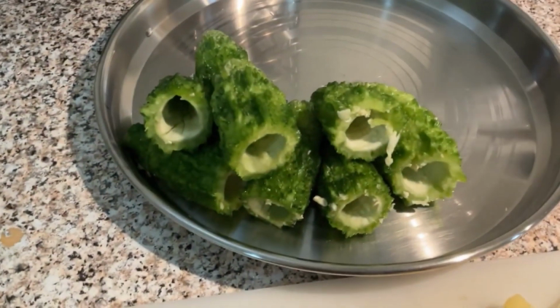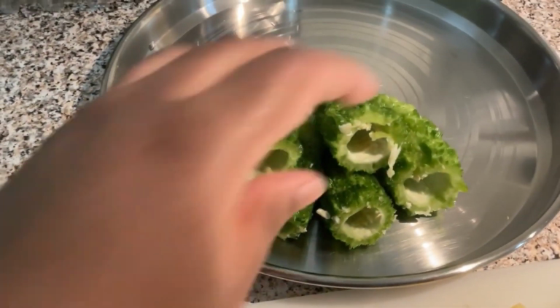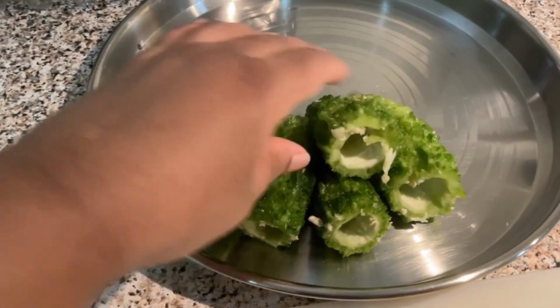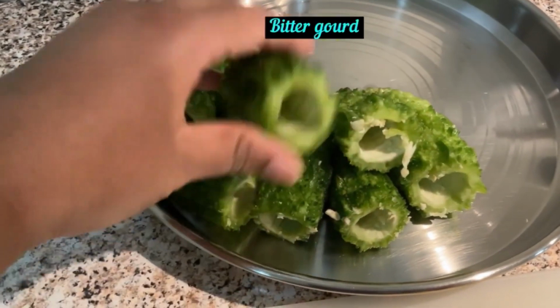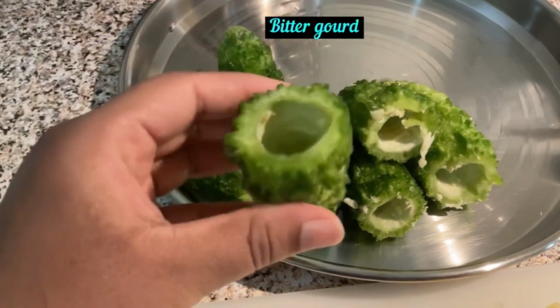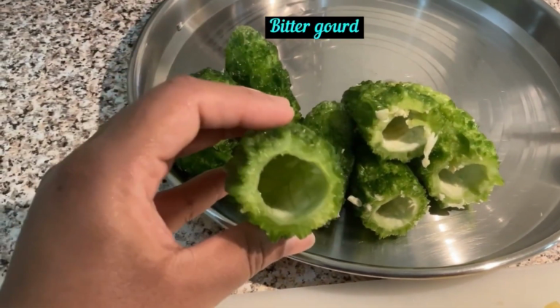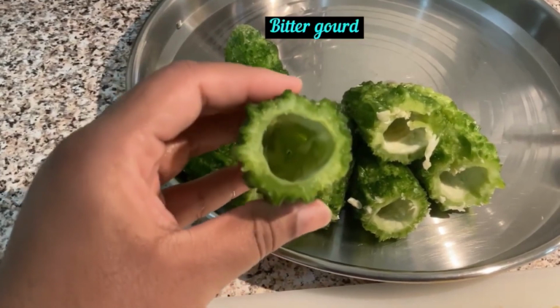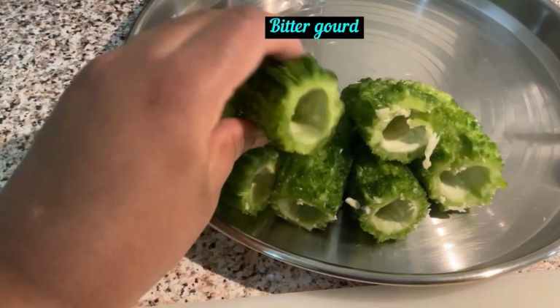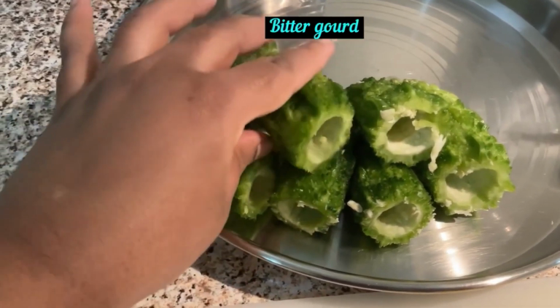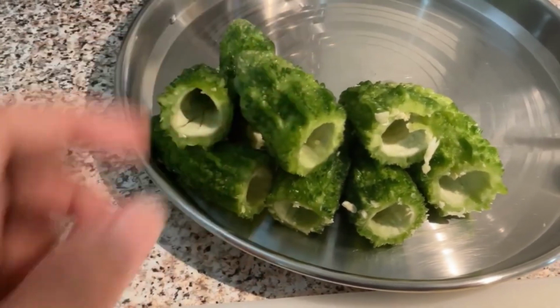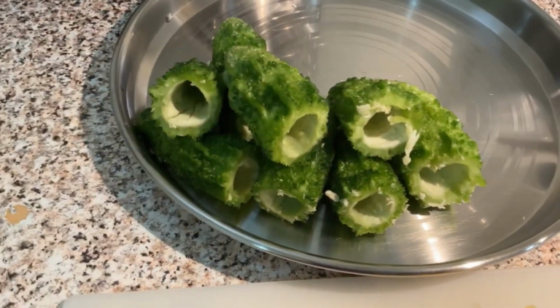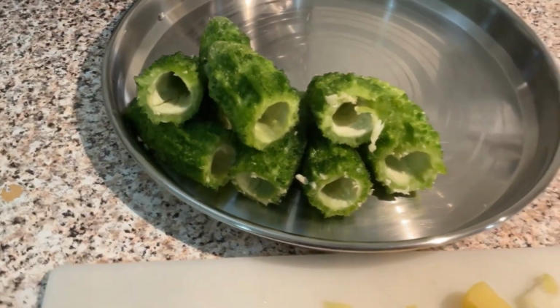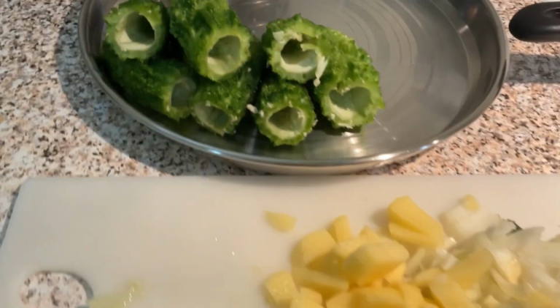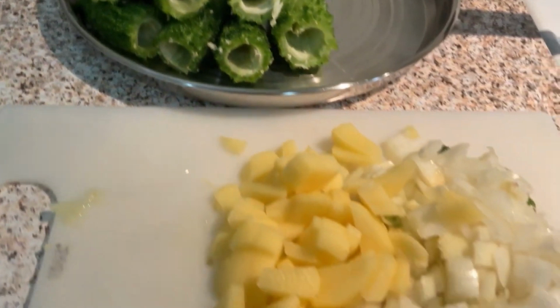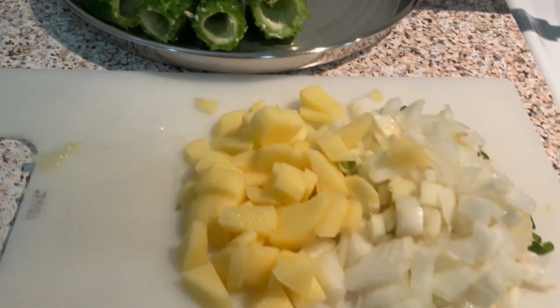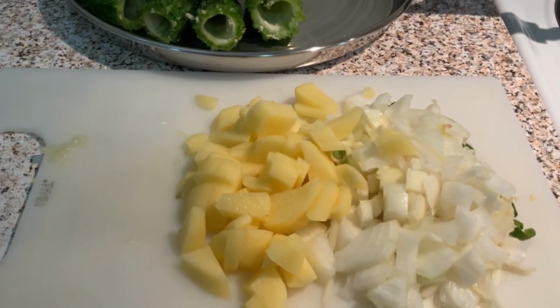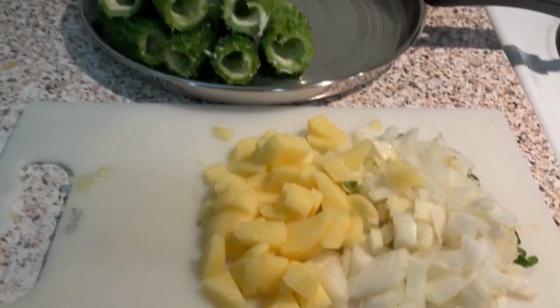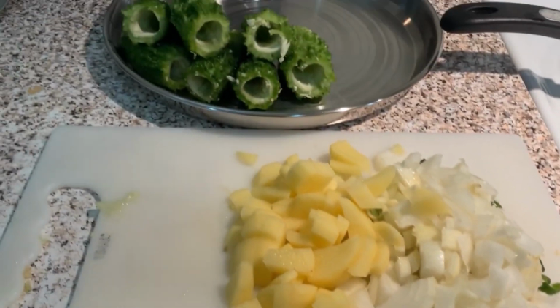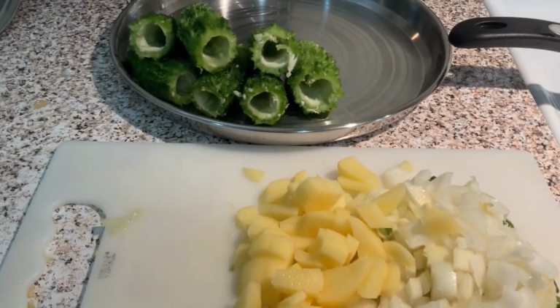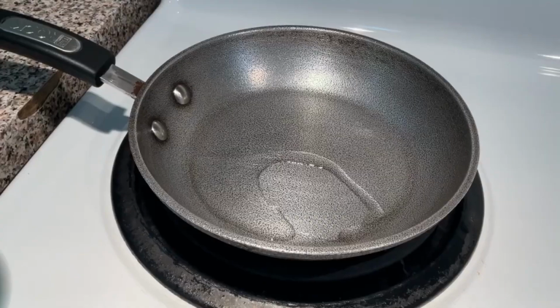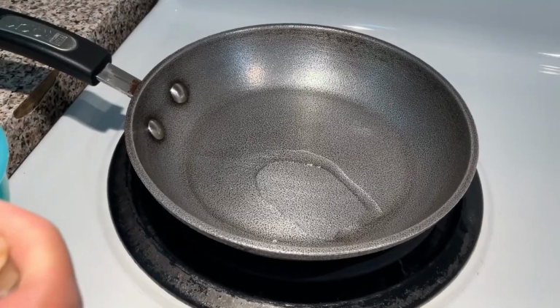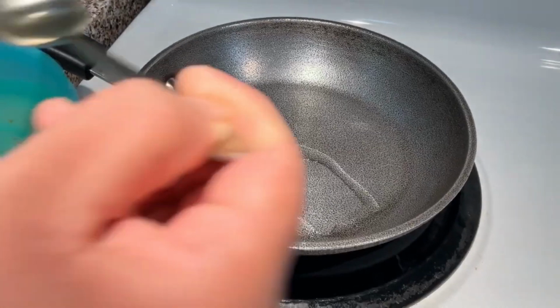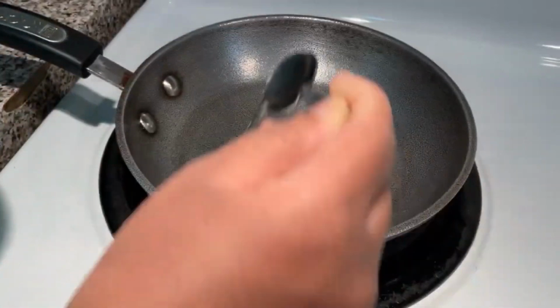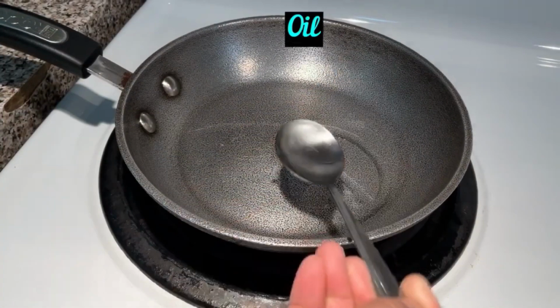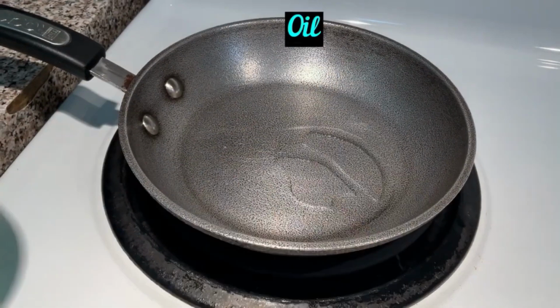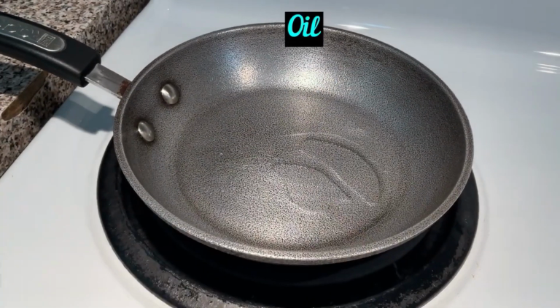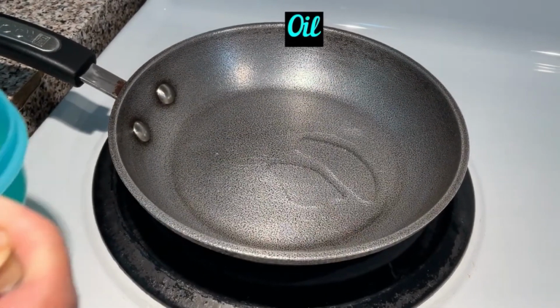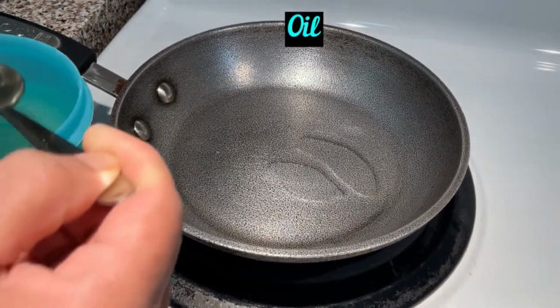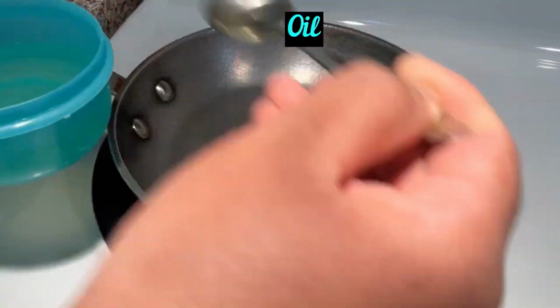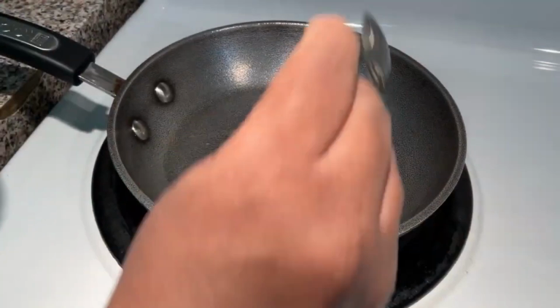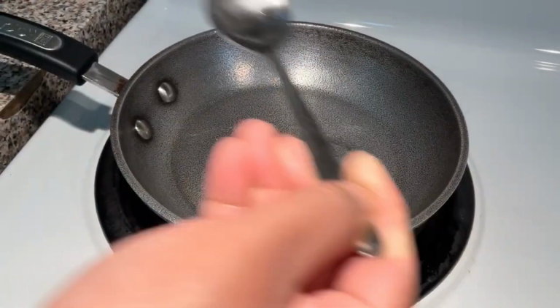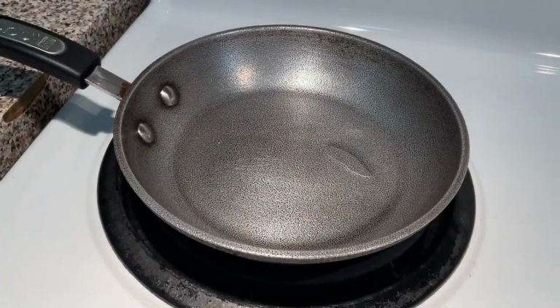I am going to be able to make a sauce for my own. I am going to put a pan and put oil in the pan.